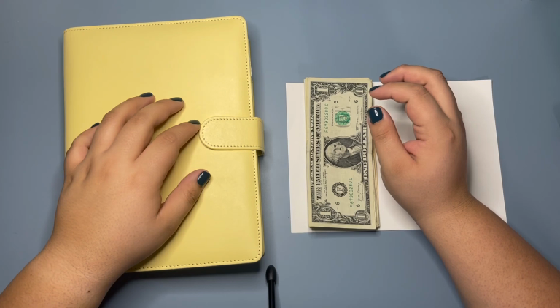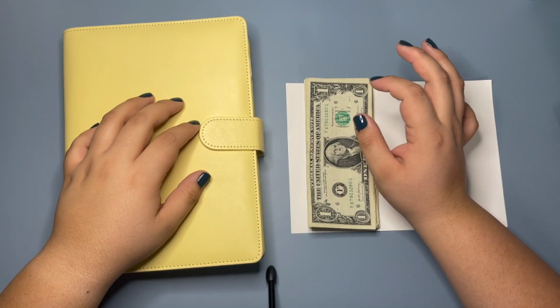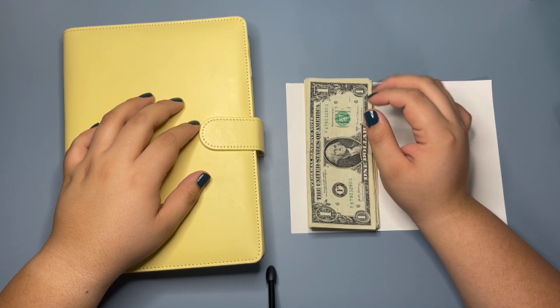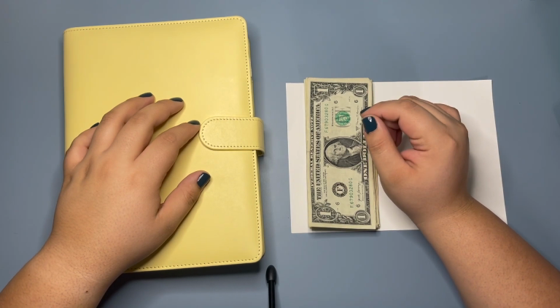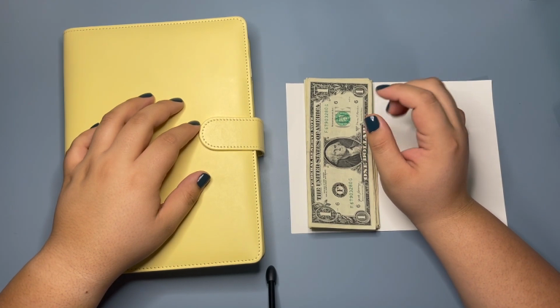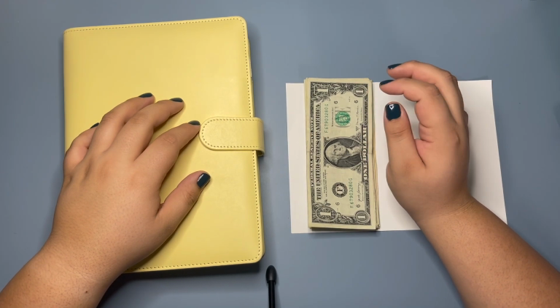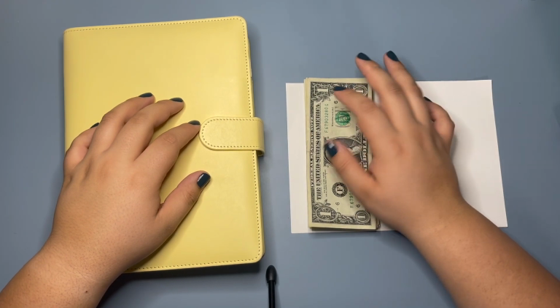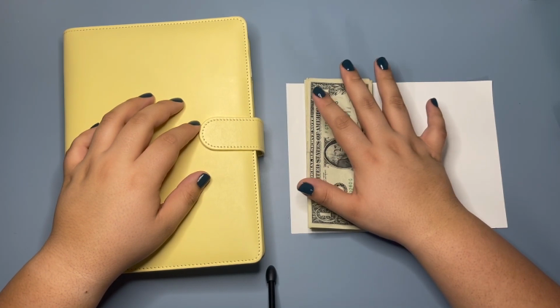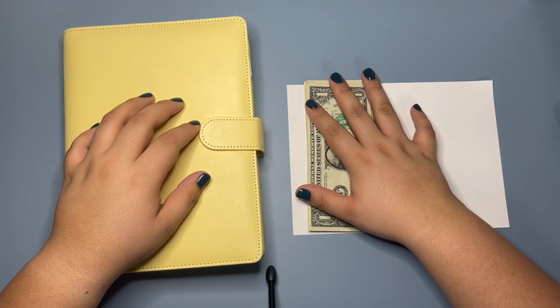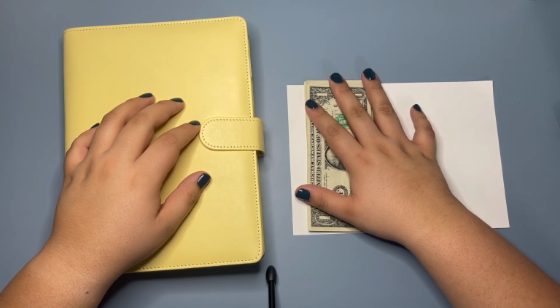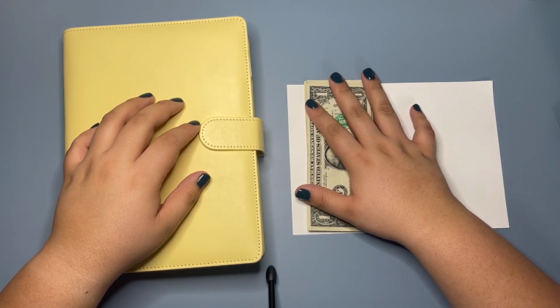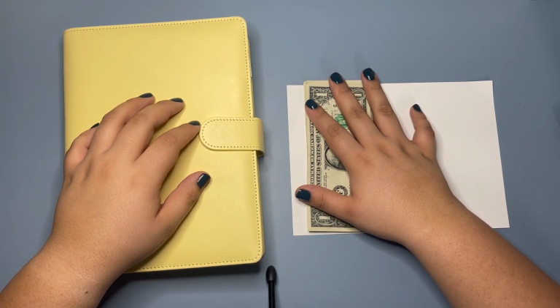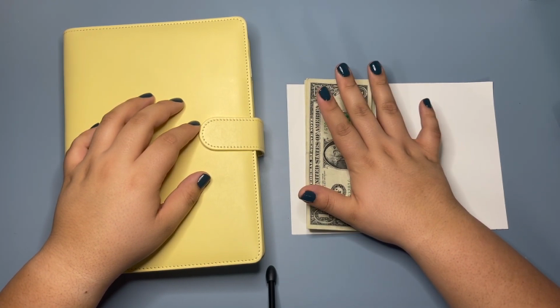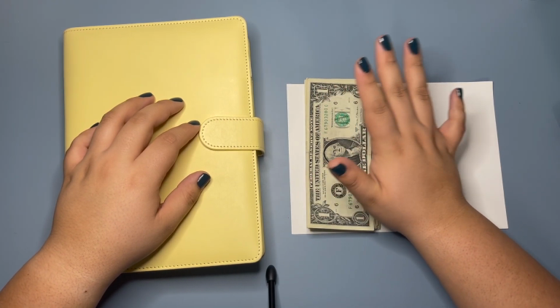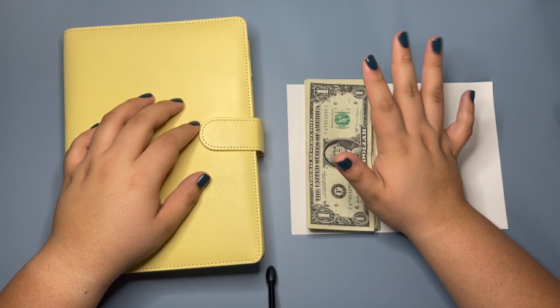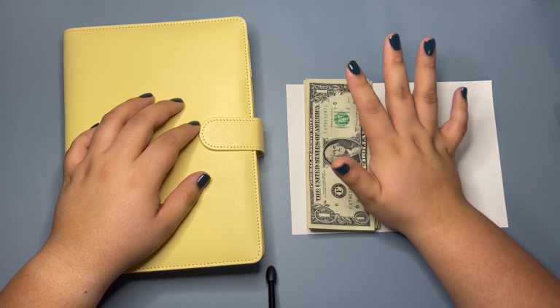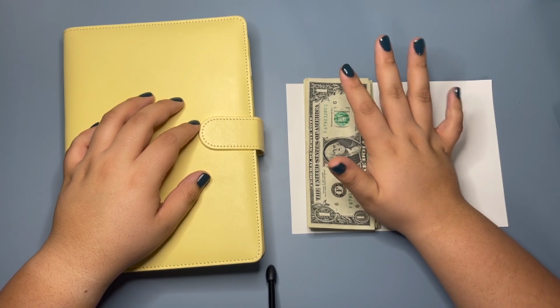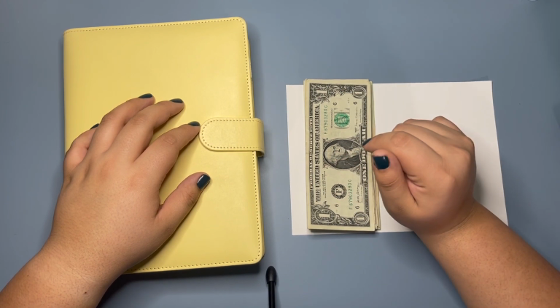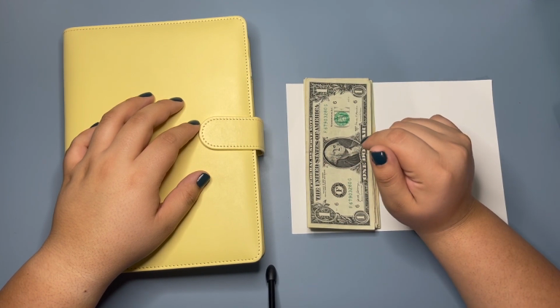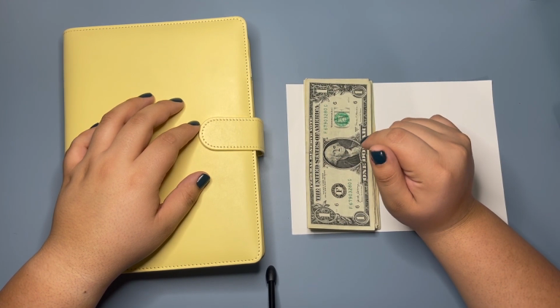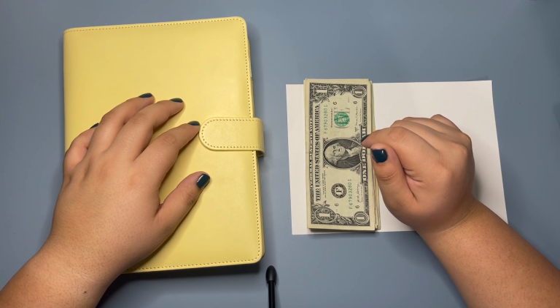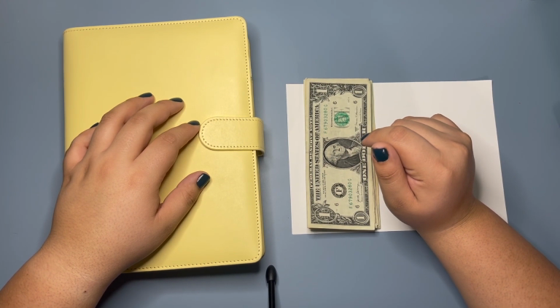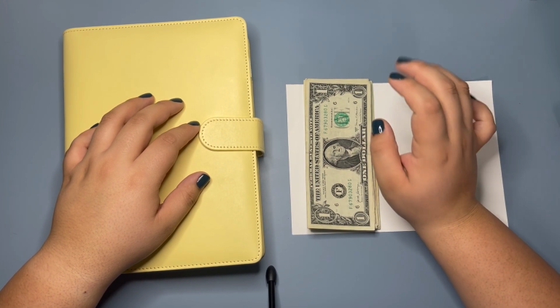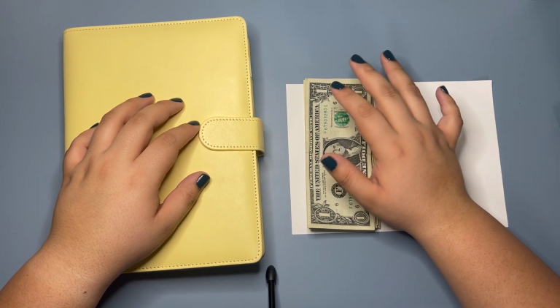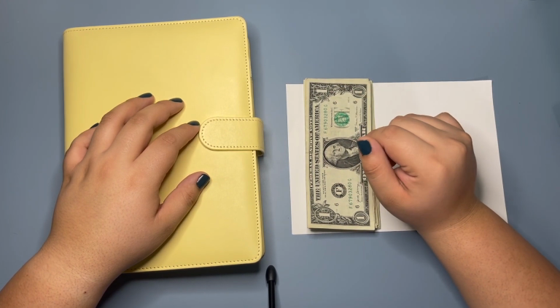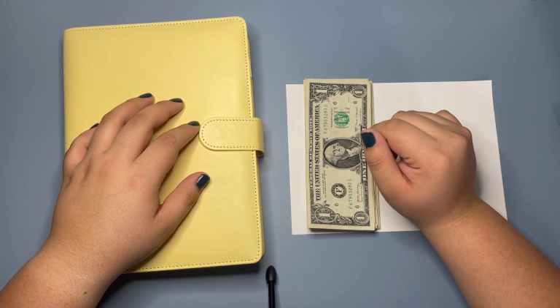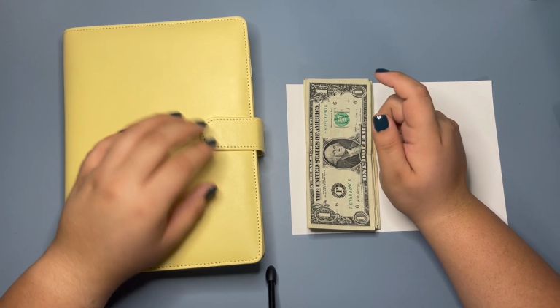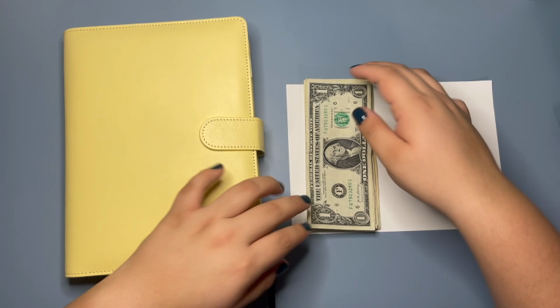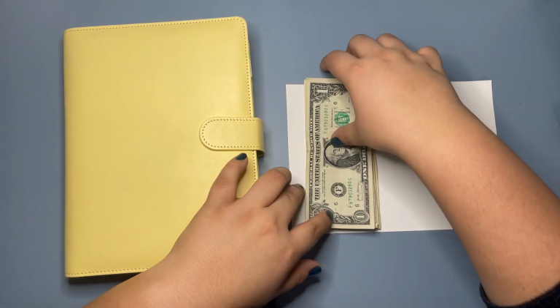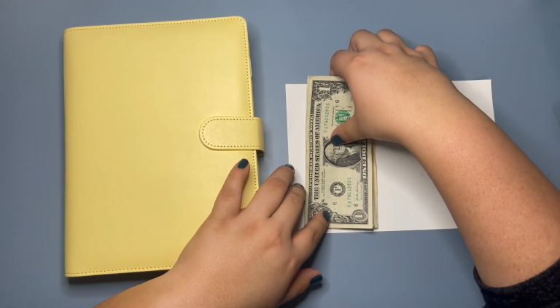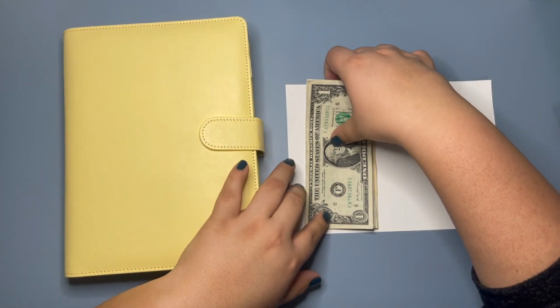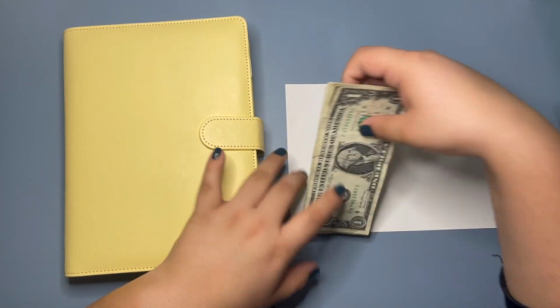Hello everyone and welcome to Miranda's Budgets. Today we are going to do some cash stuffing for my rollover money. I'm sorry if you hear some typing in the background — we are sharing offices today. So real quick, let's go ahead and count the money before we get started.